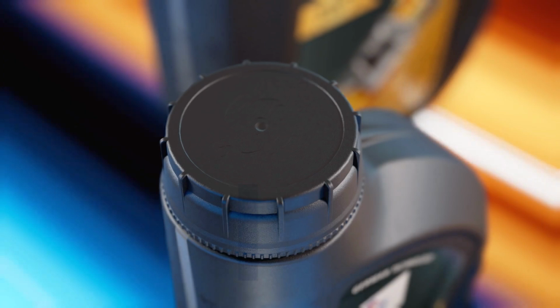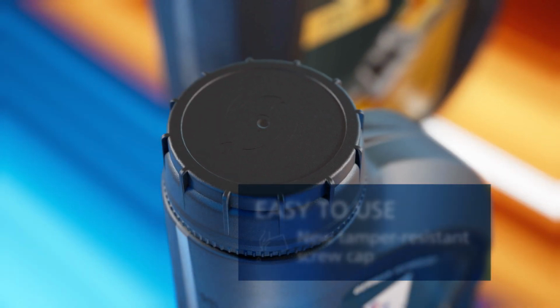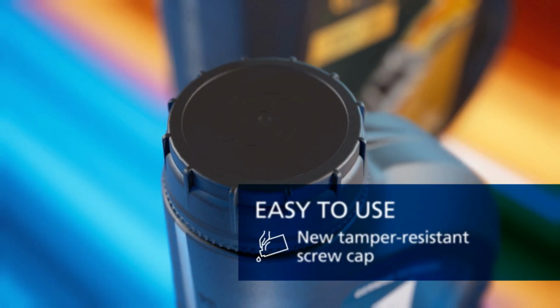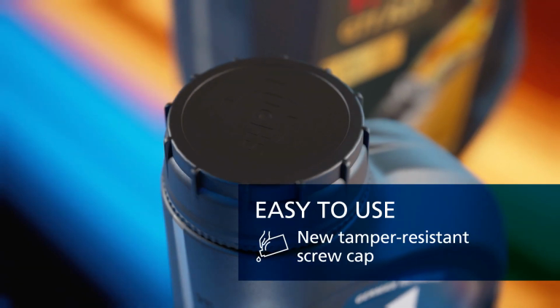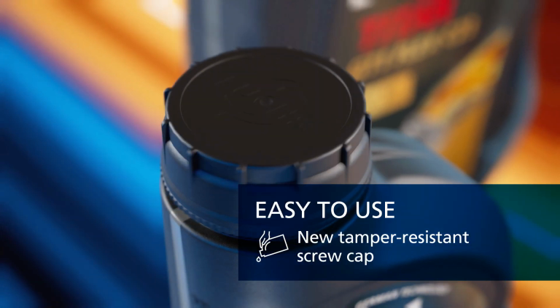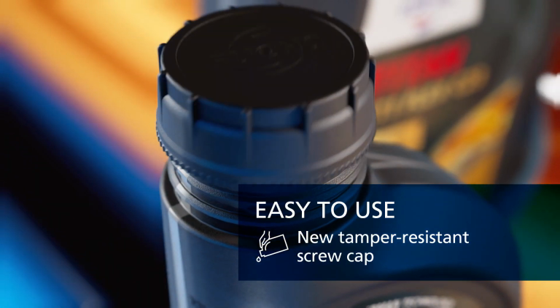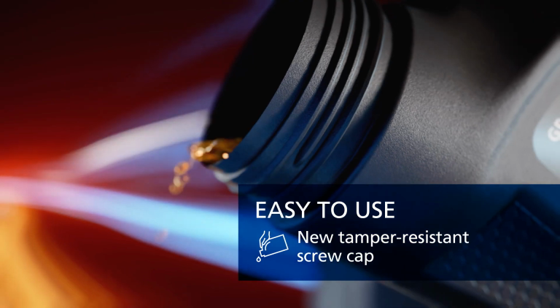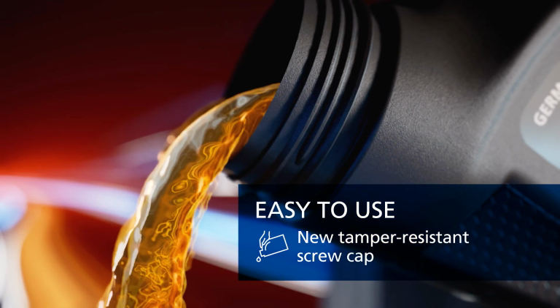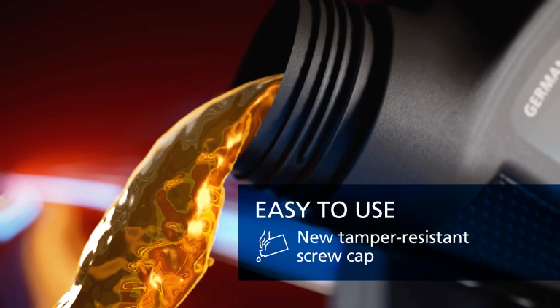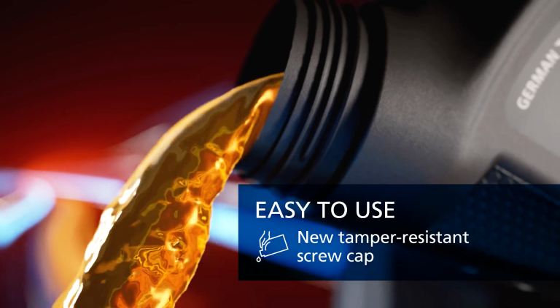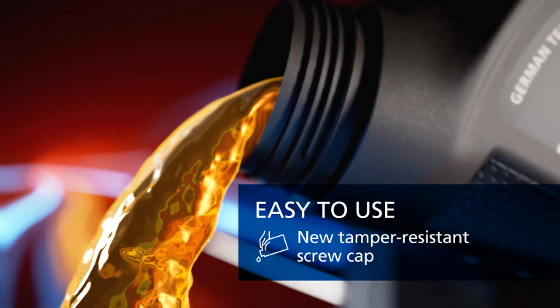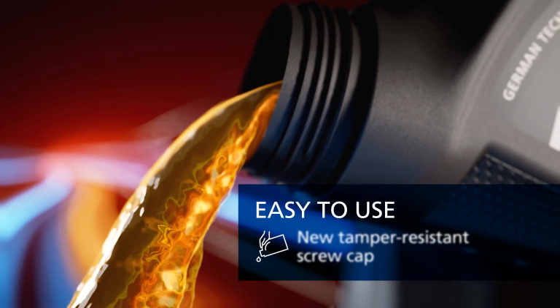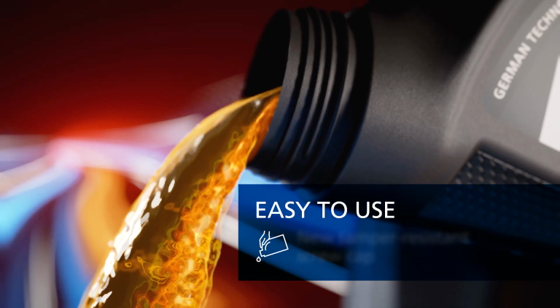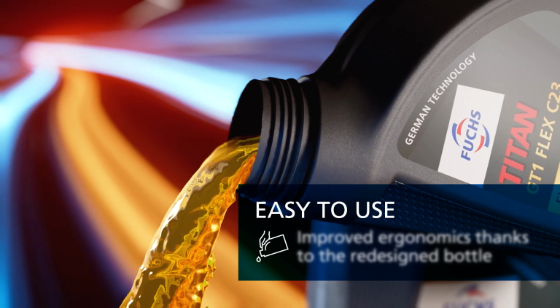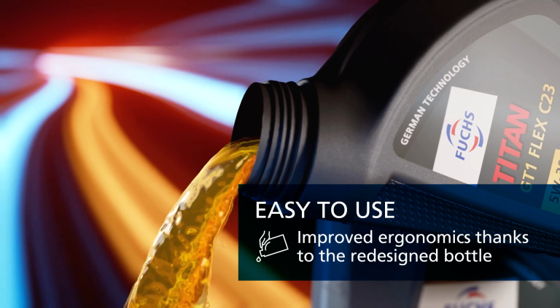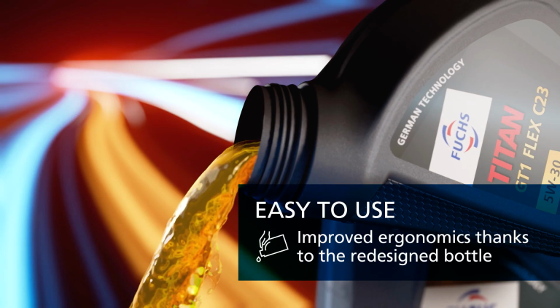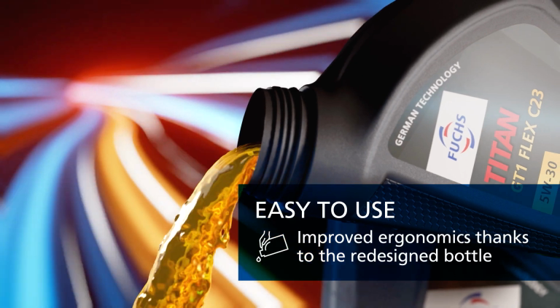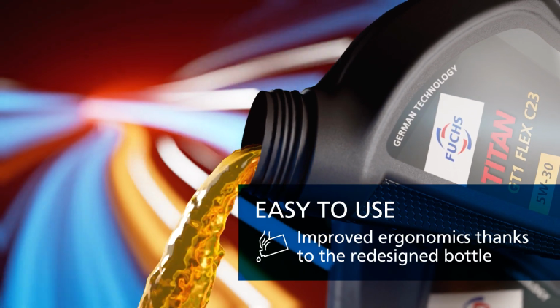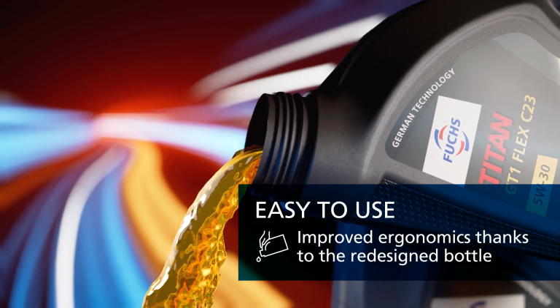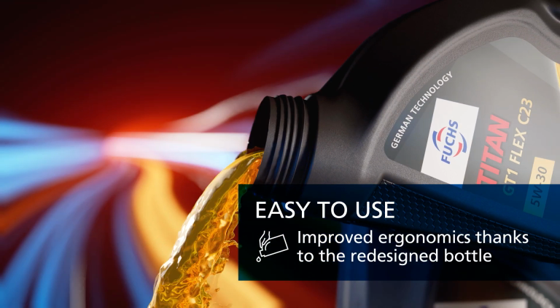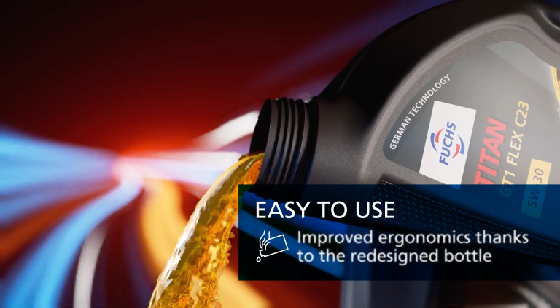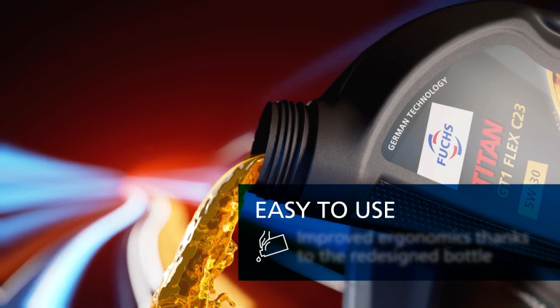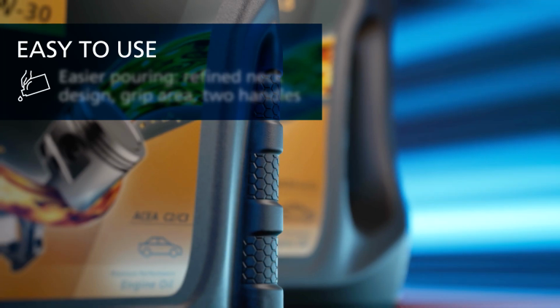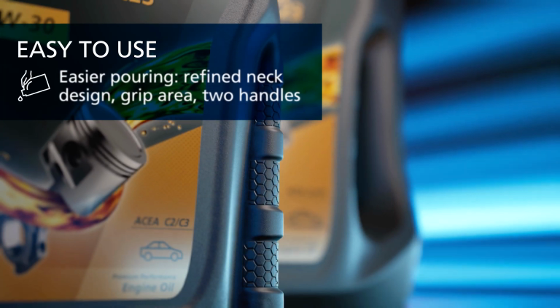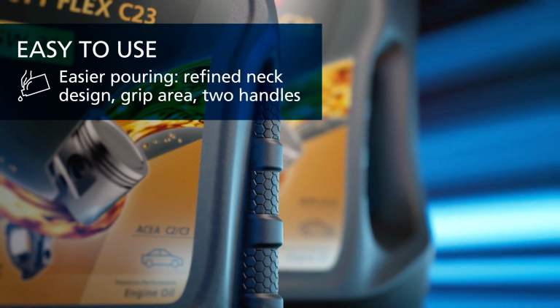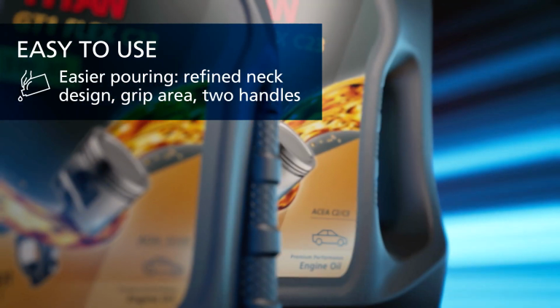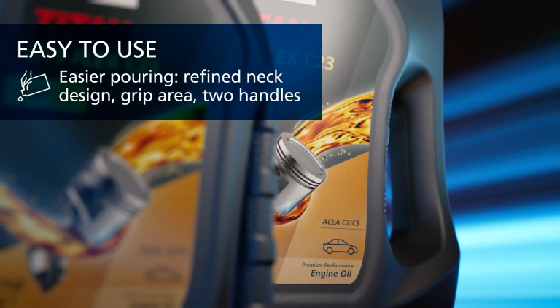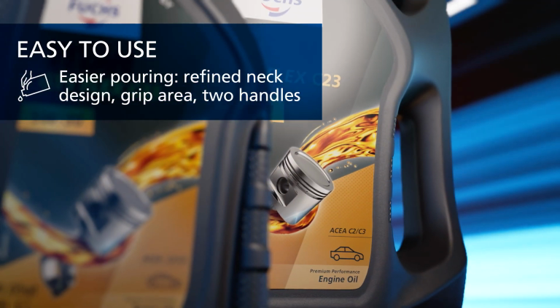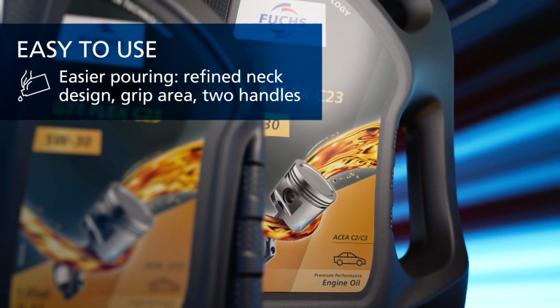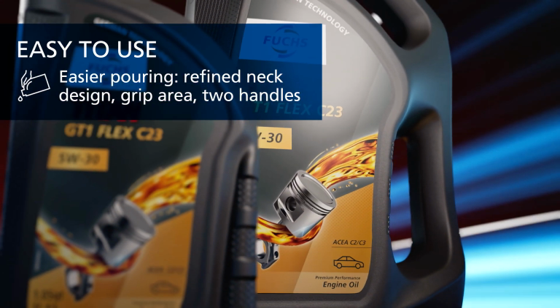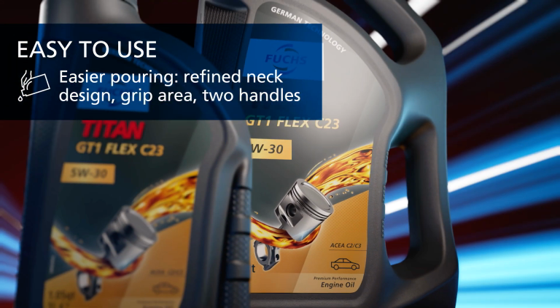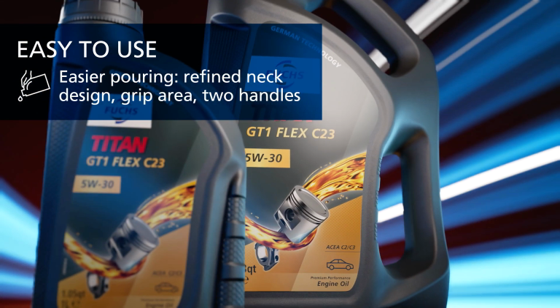Easy to use, due to new tamper resistant screw cap. Improved ergonomics, thanks to the redesigned bottle. And easier pouring, thanks to refined neck design, grip area or the two handles.